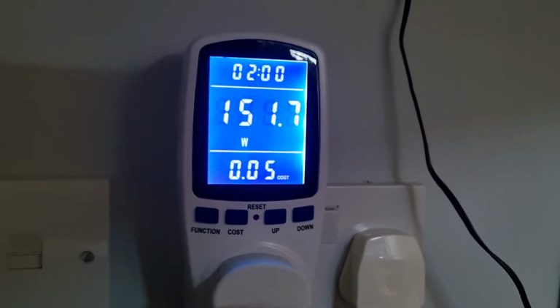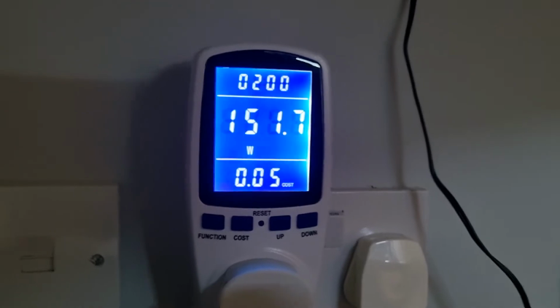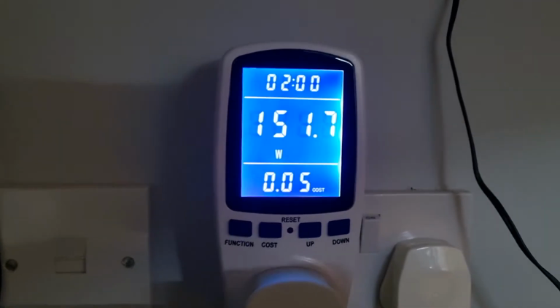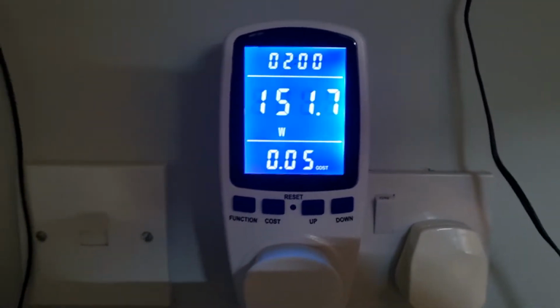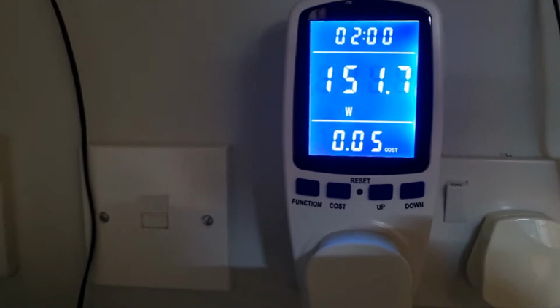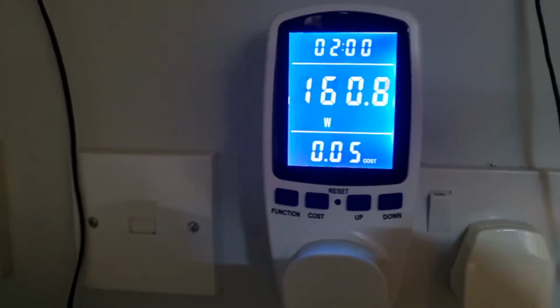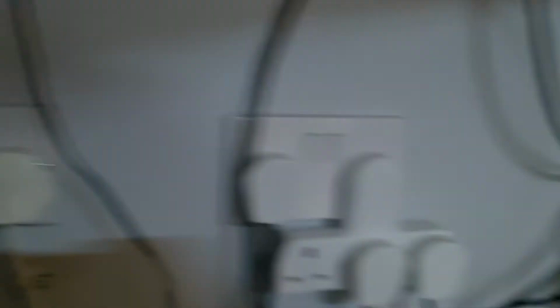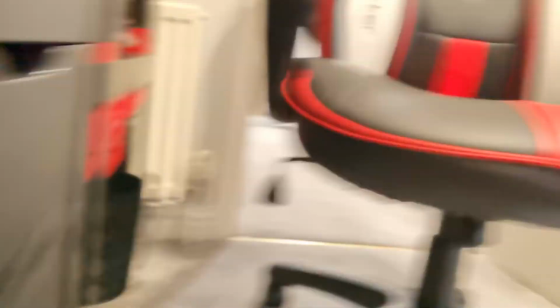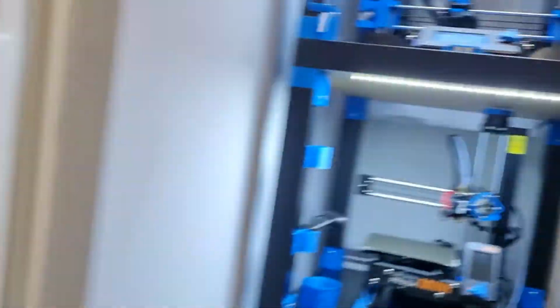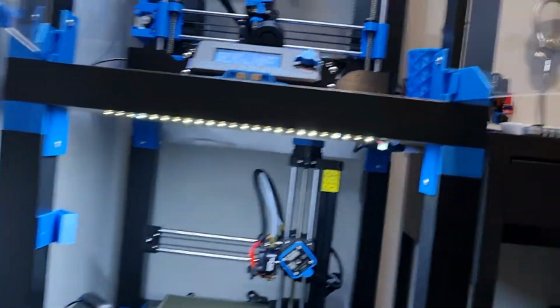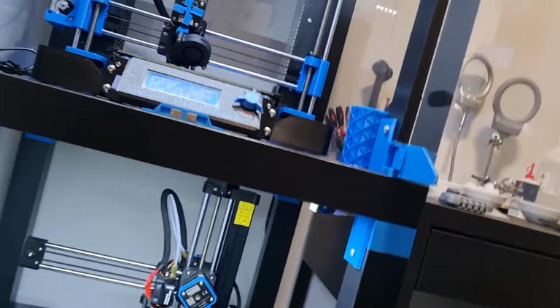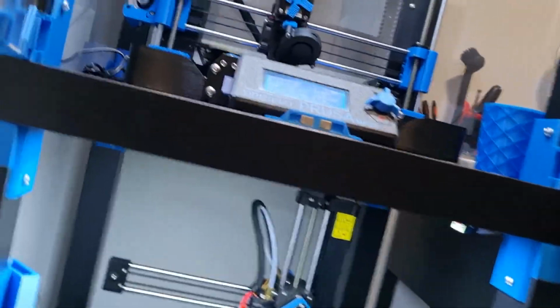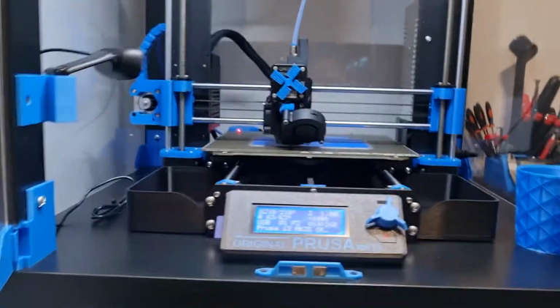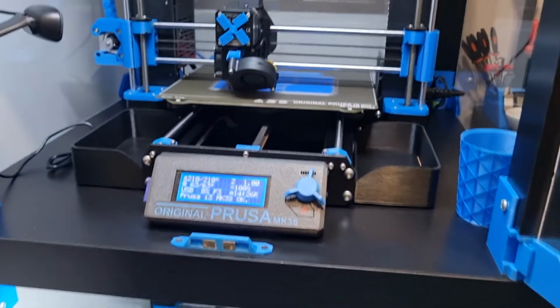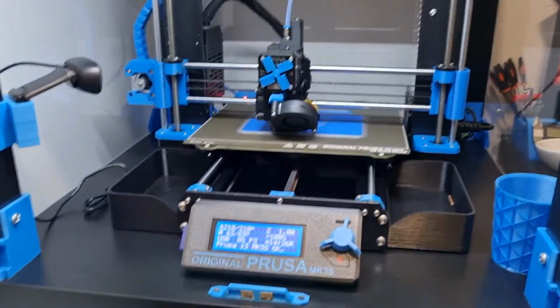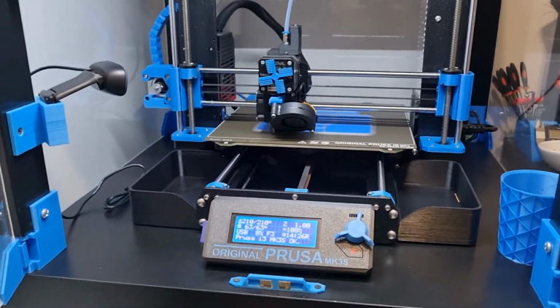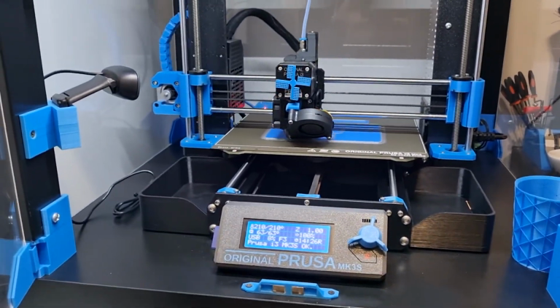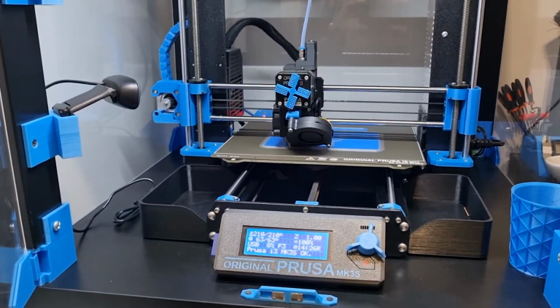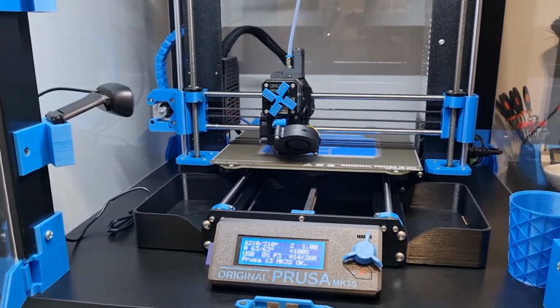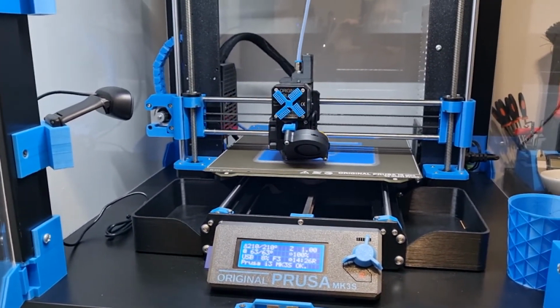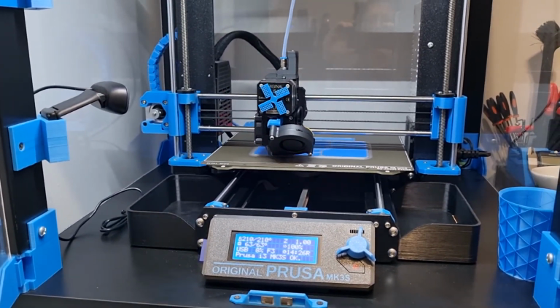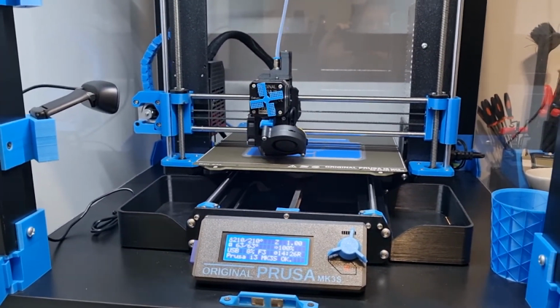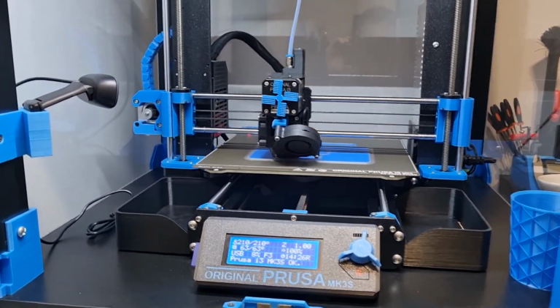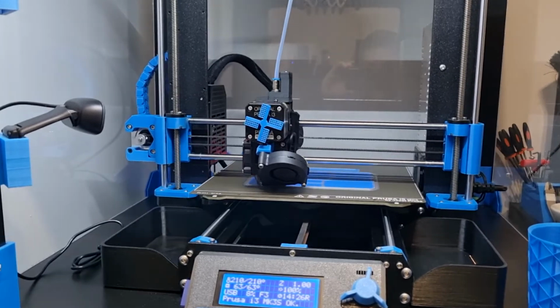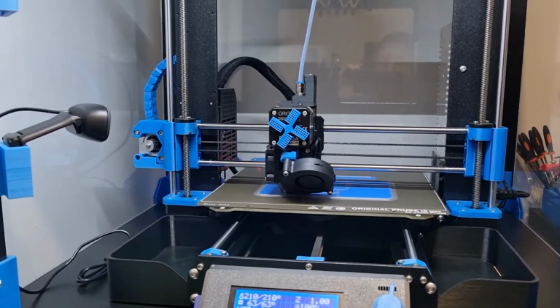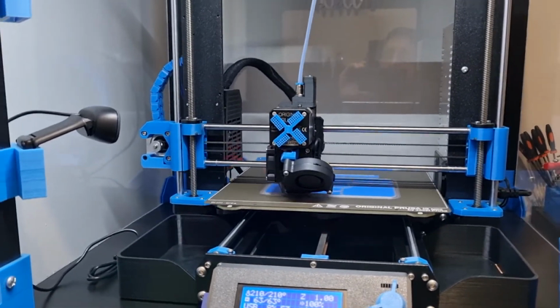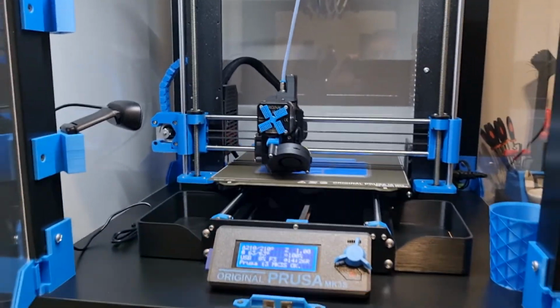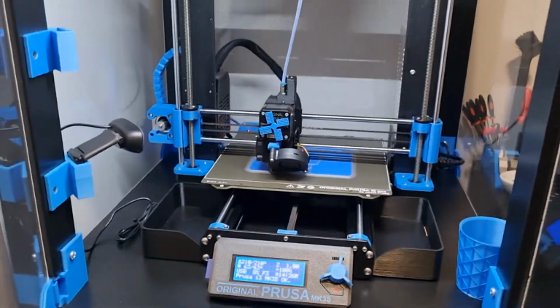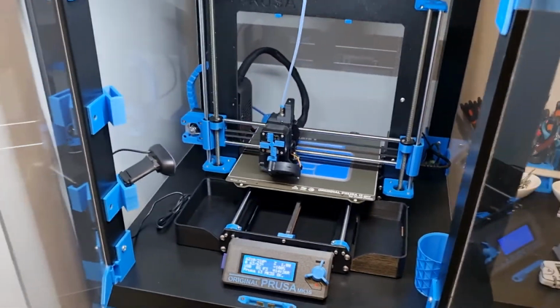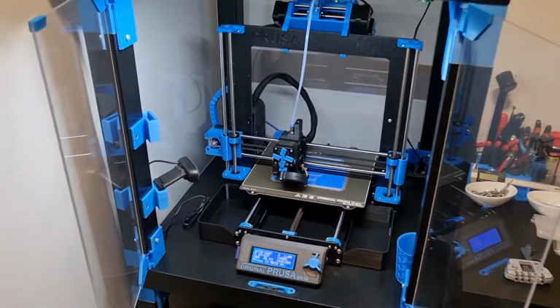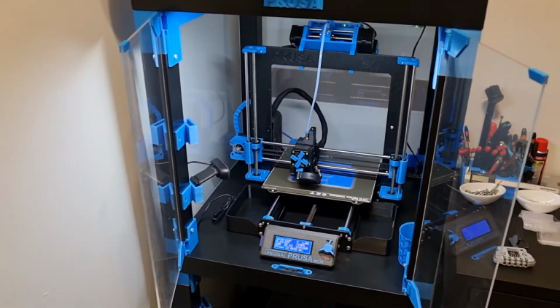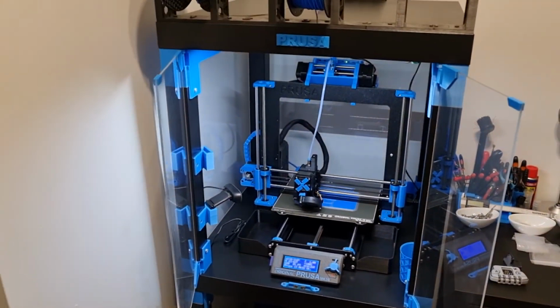I hope that helped. That's basically my experiment so far. I'm going to let this one run through the night and then work out exactly how much power it's used to do the entire print.